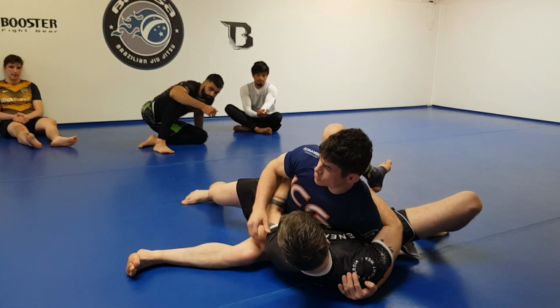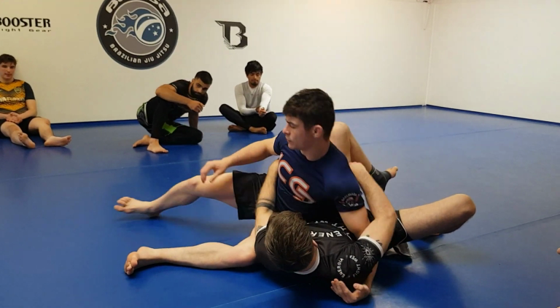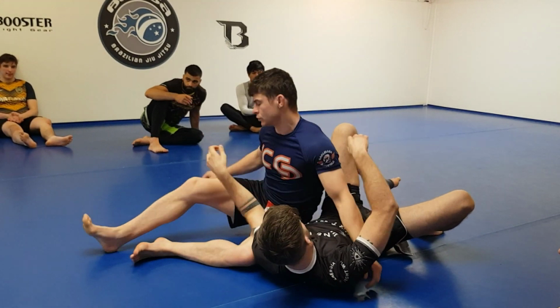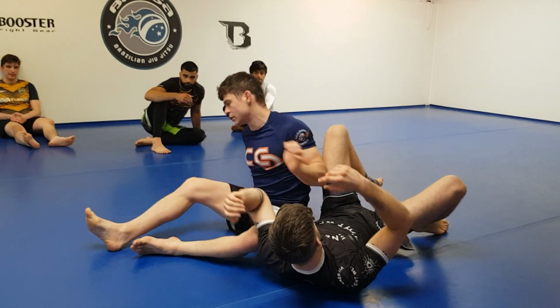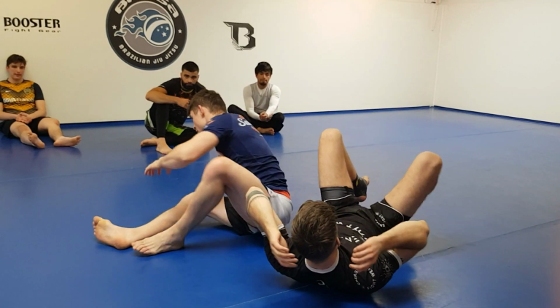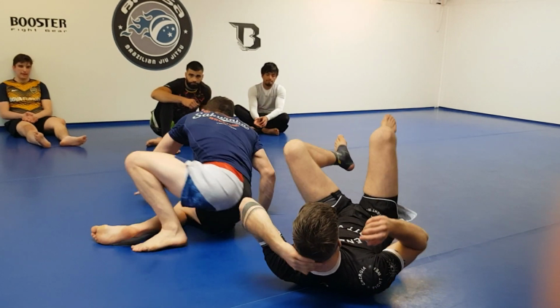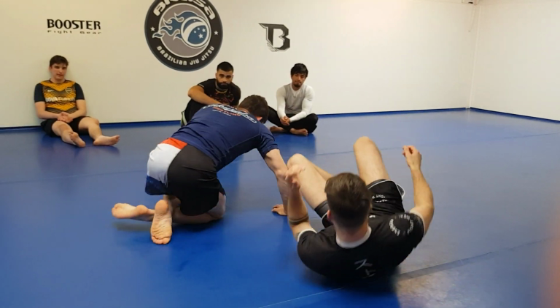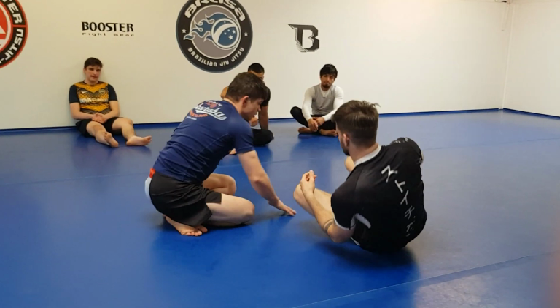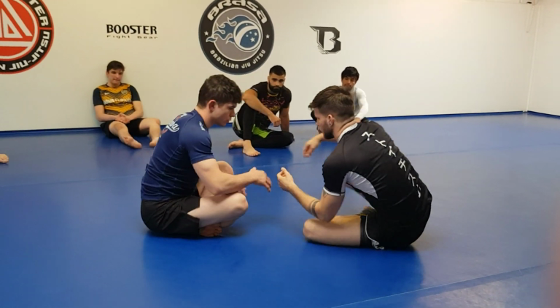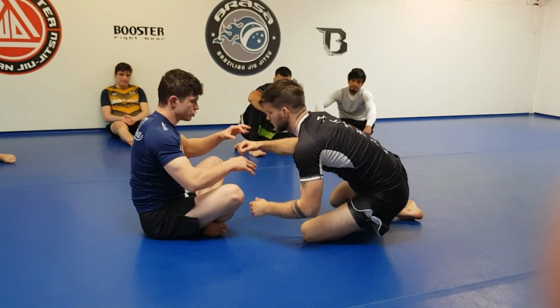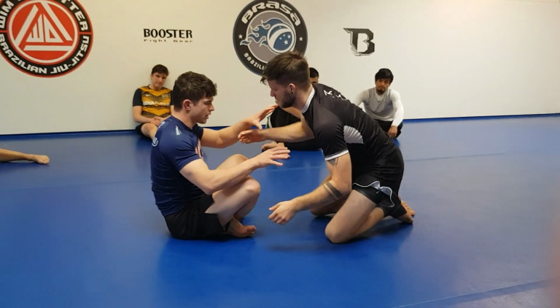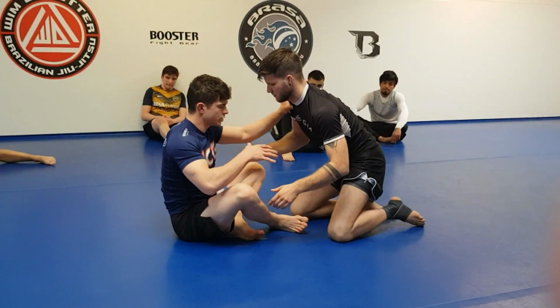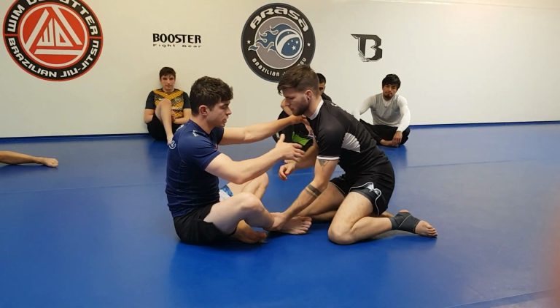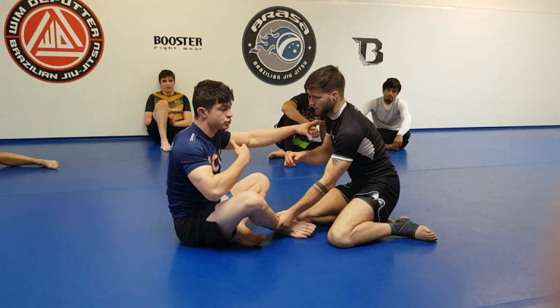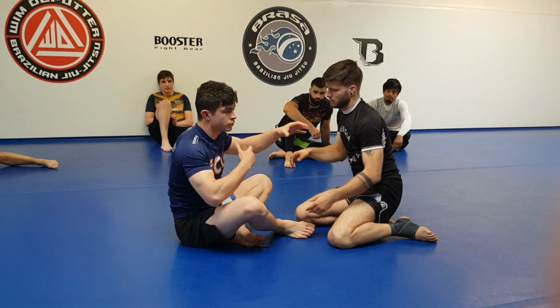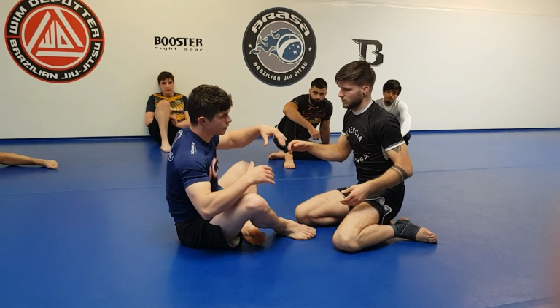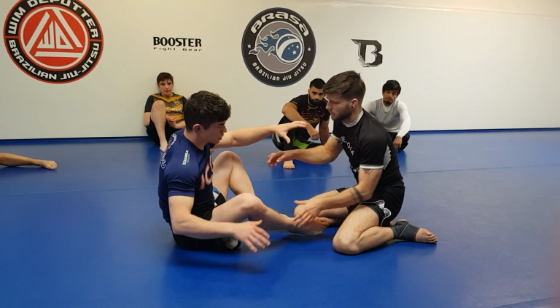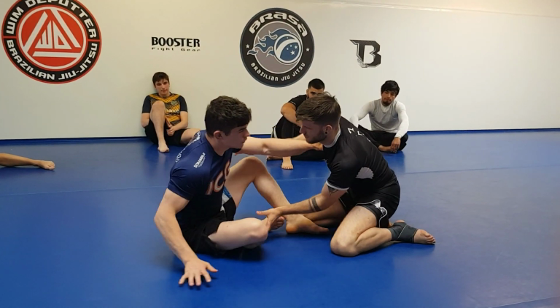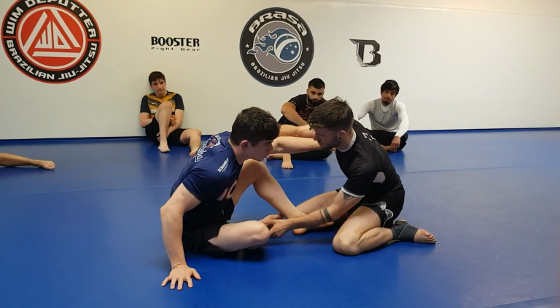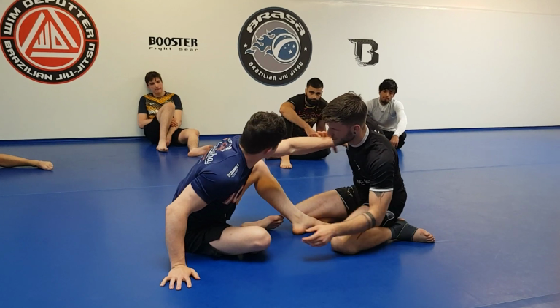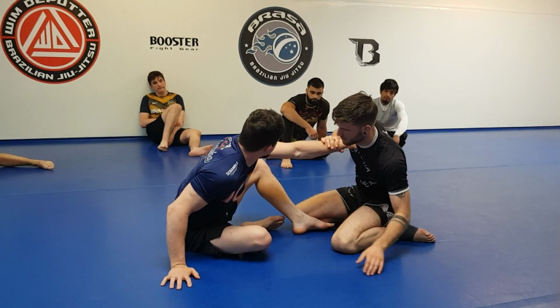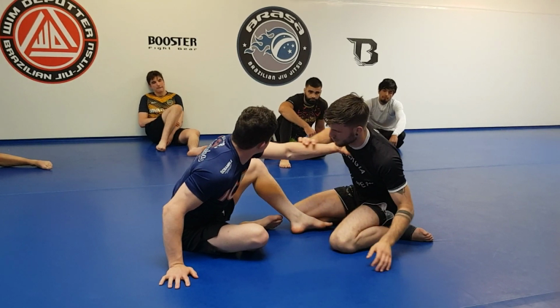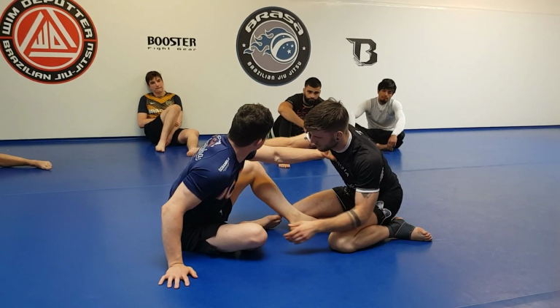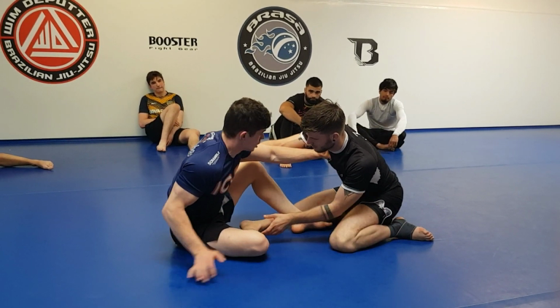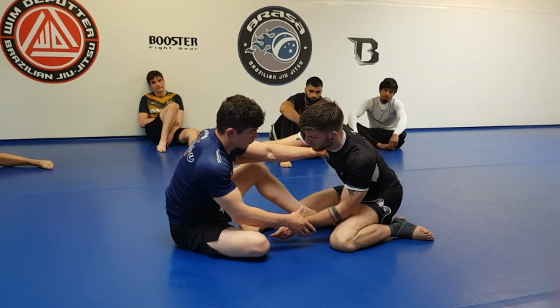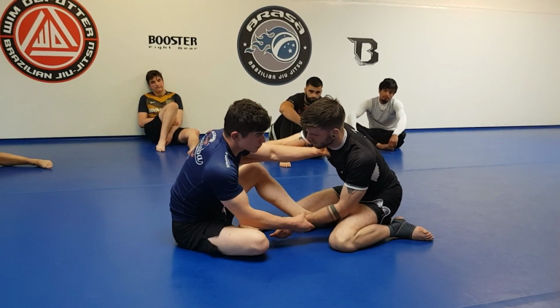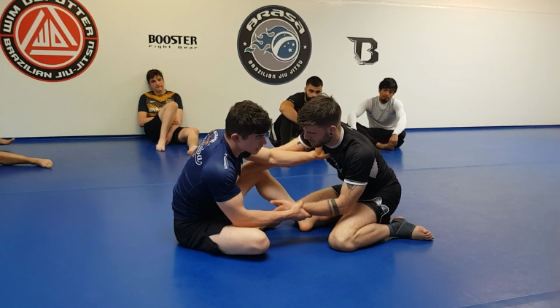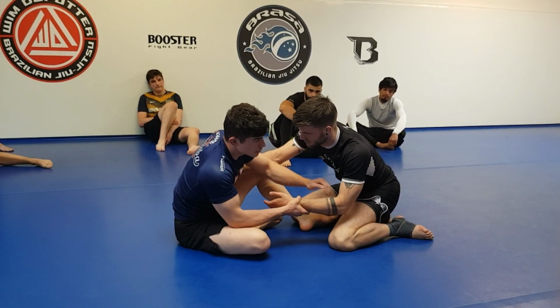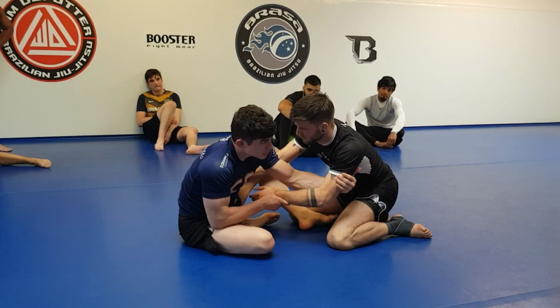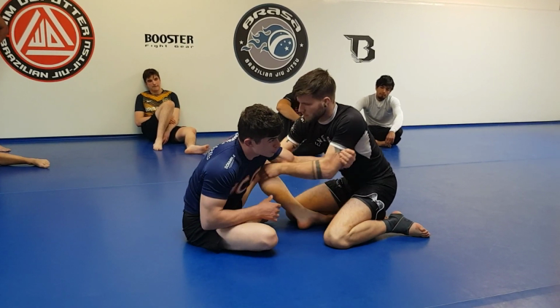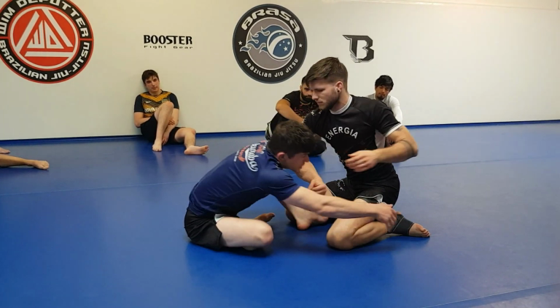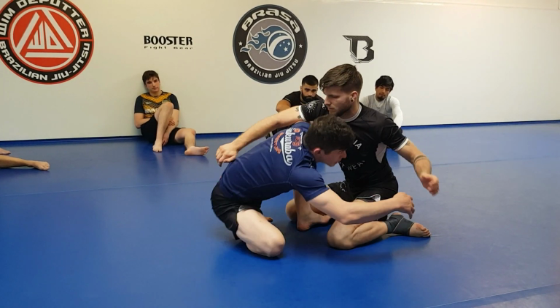So it is everything together. Work with your partner here. He has to give you the right reaction. If you push him, he has to push back into you. If you arm drag him, he has to pull his arm away.